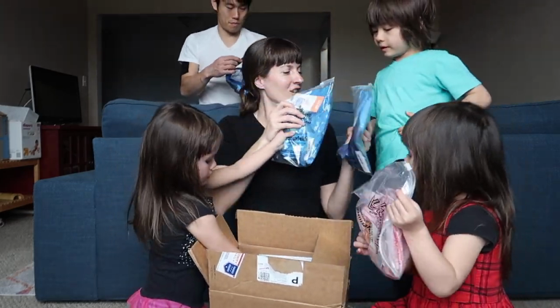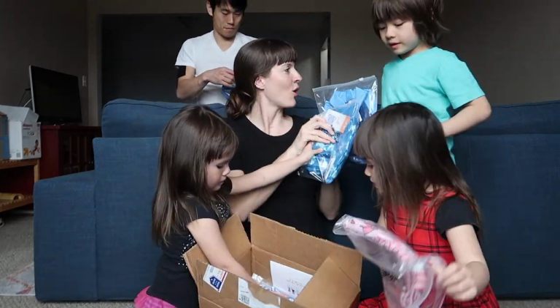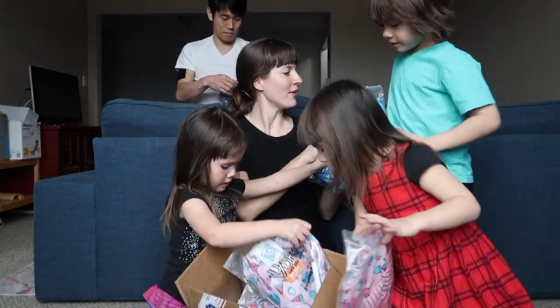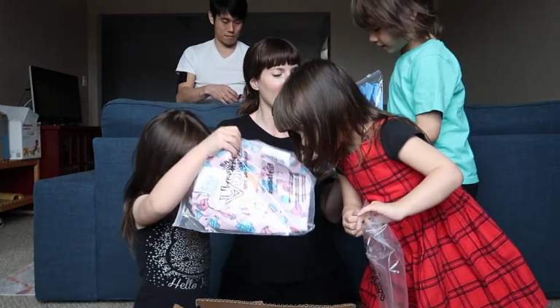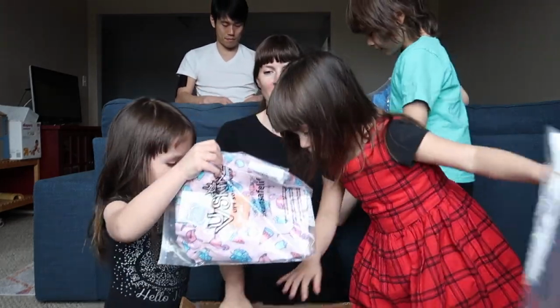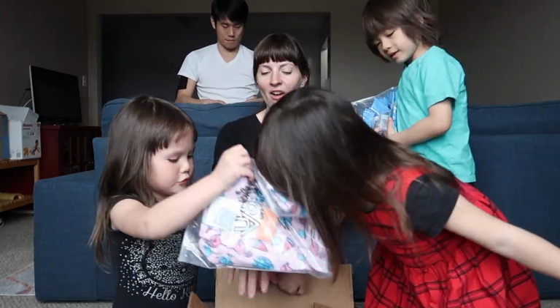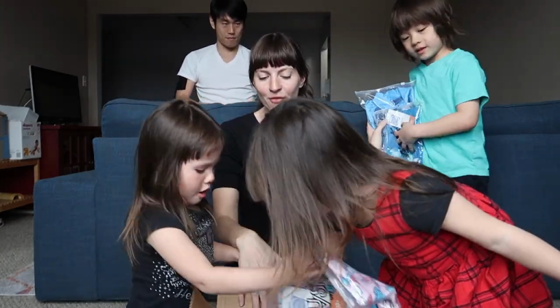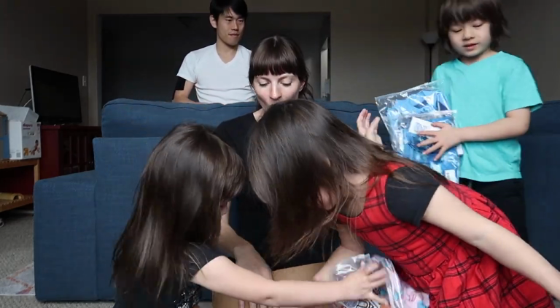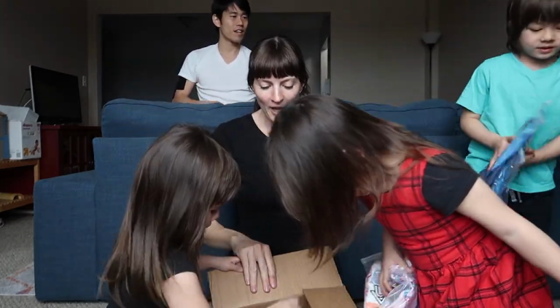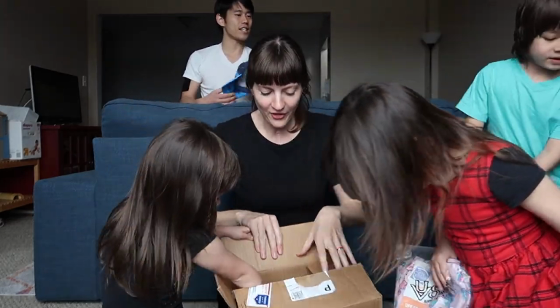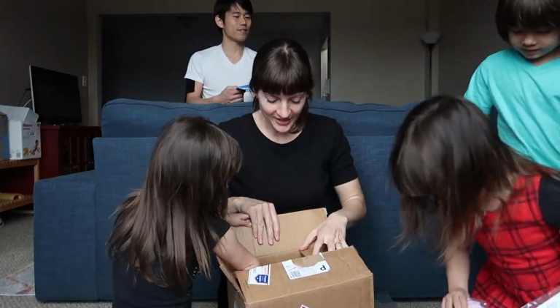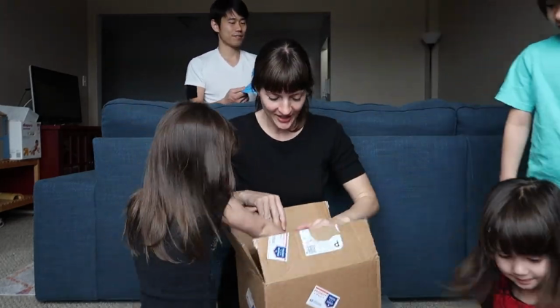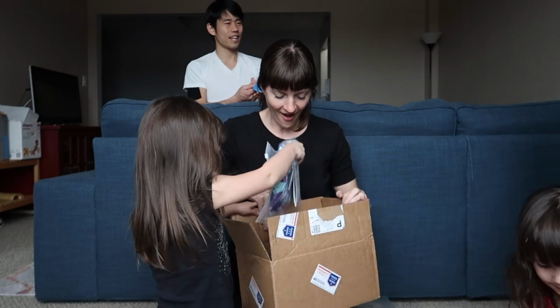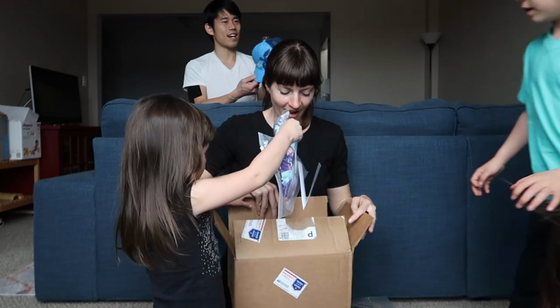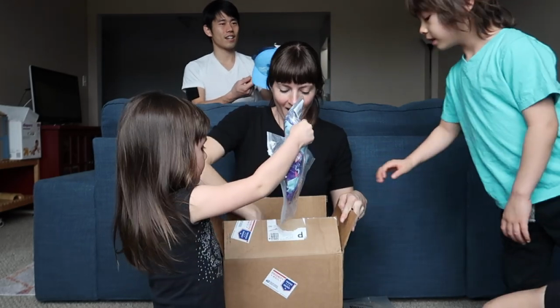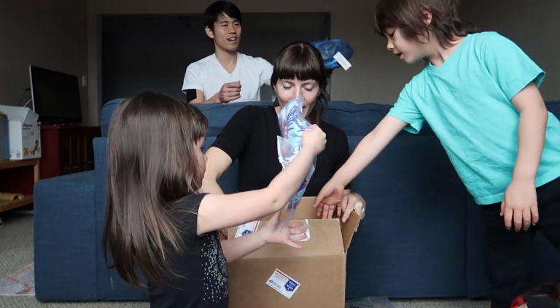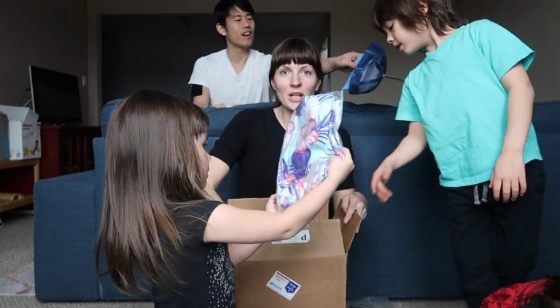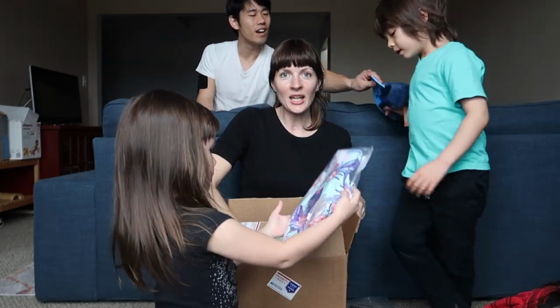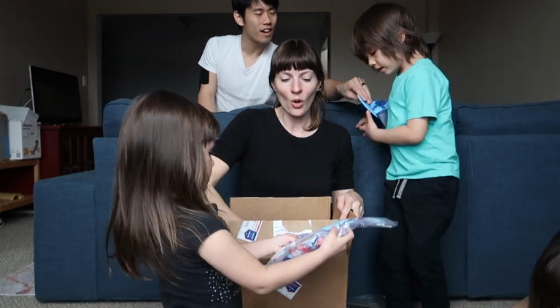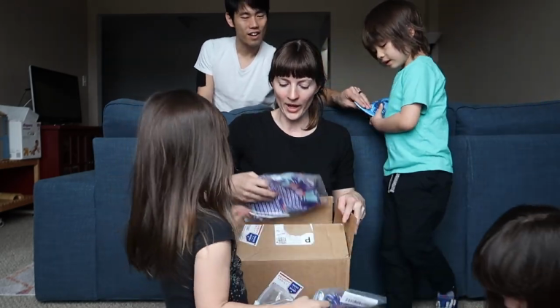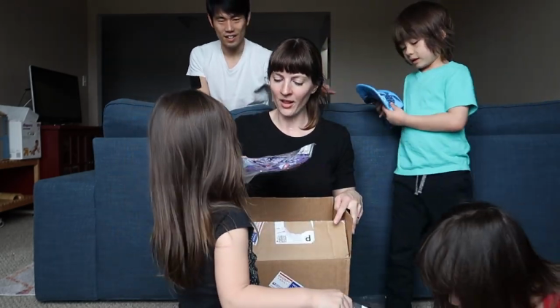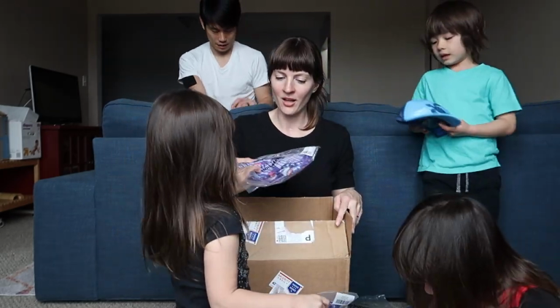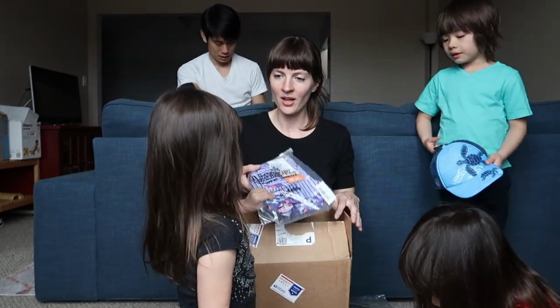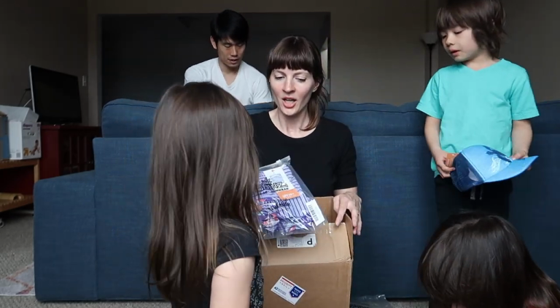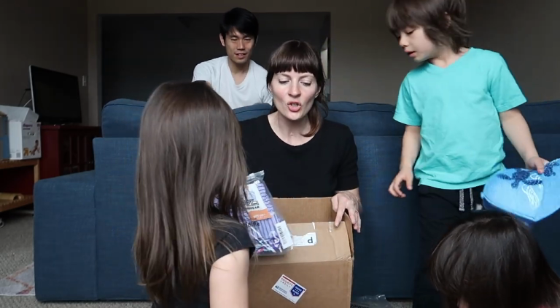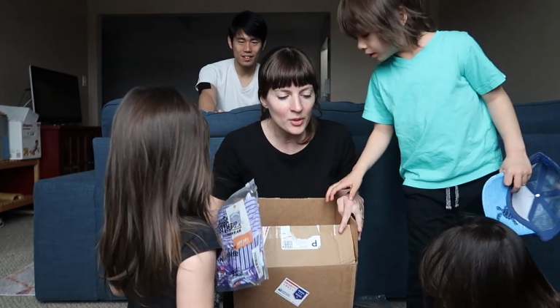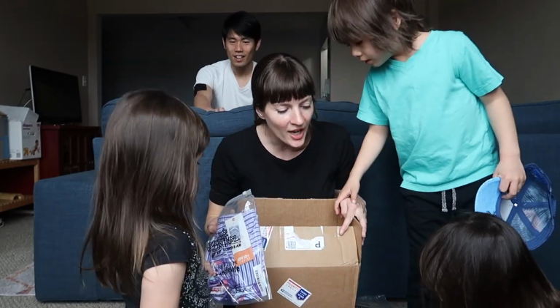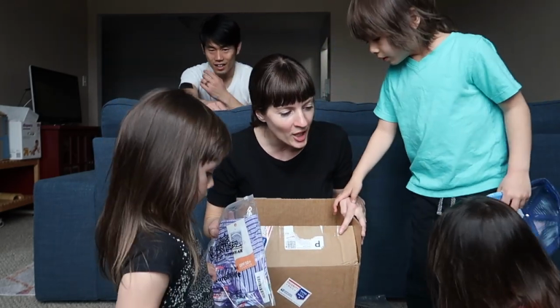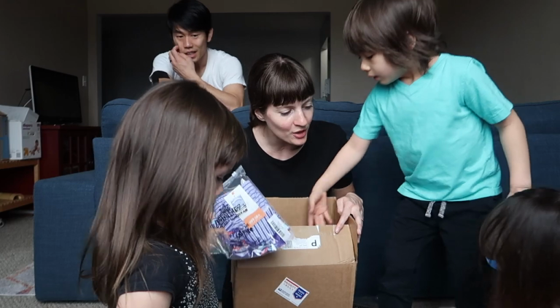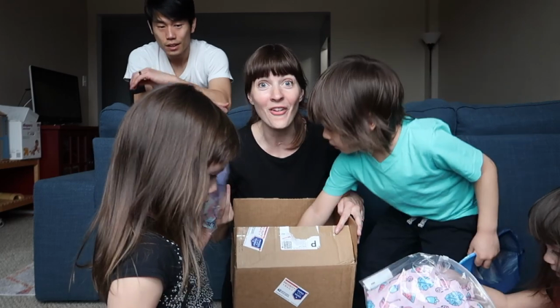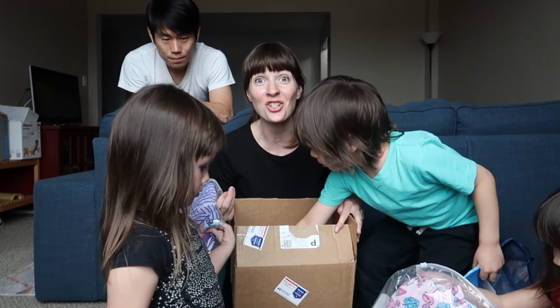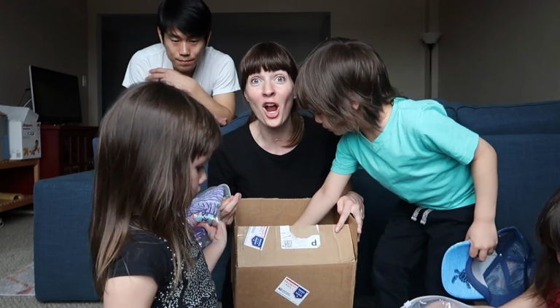So here's your whole outfit. Everybody find a whole outfit. Do you guys want to try them on and do a little fashion show?